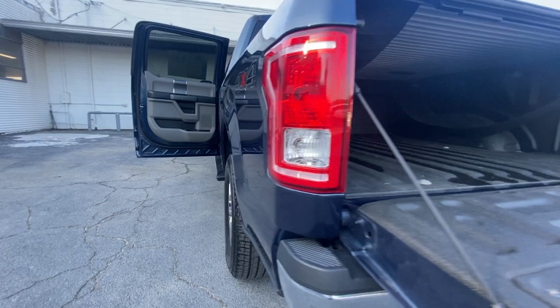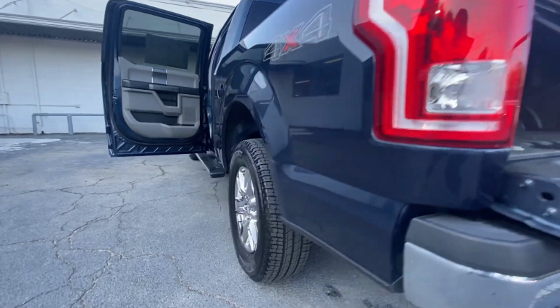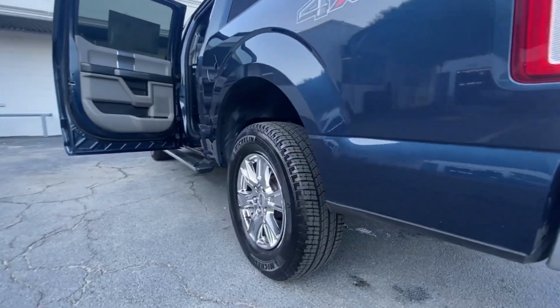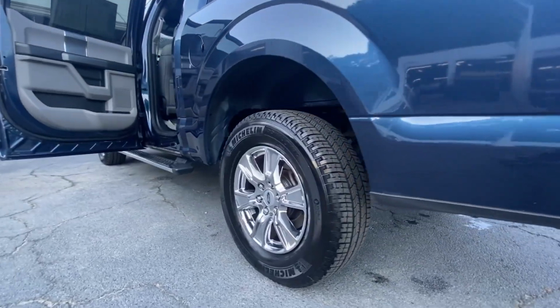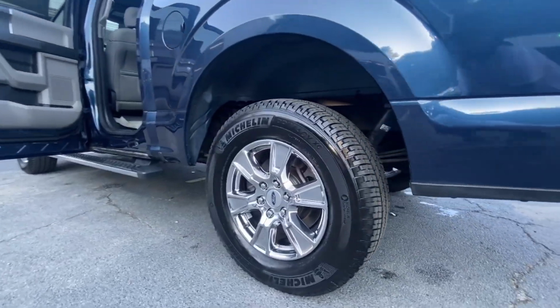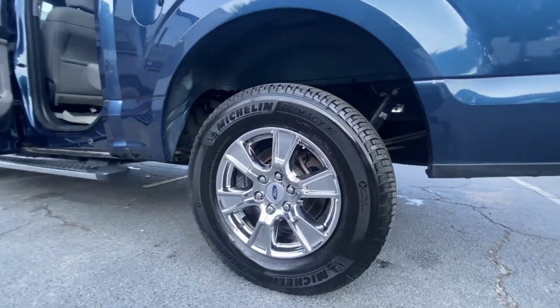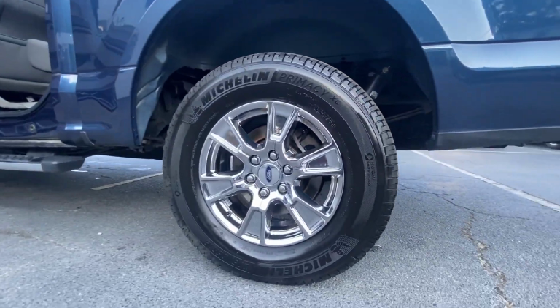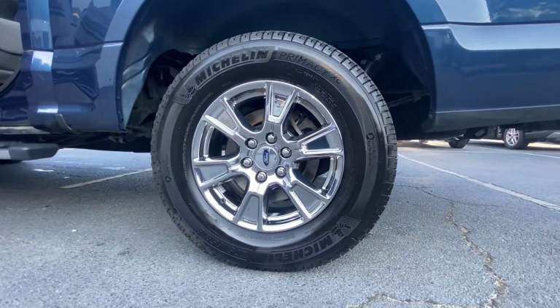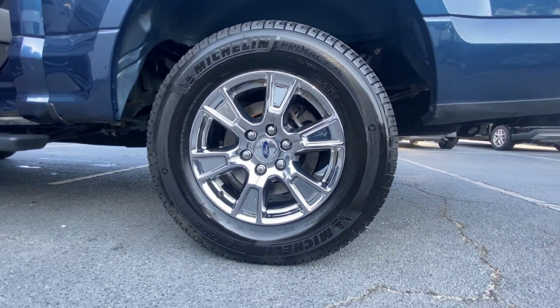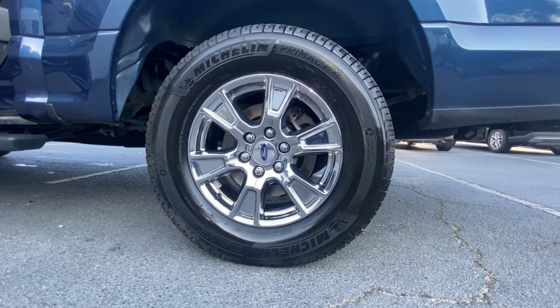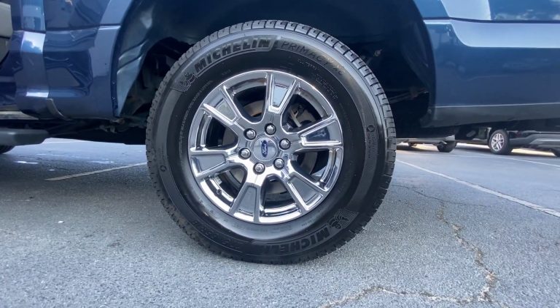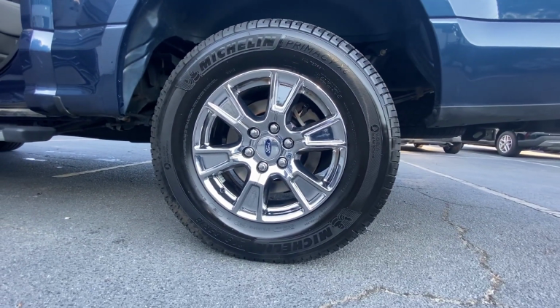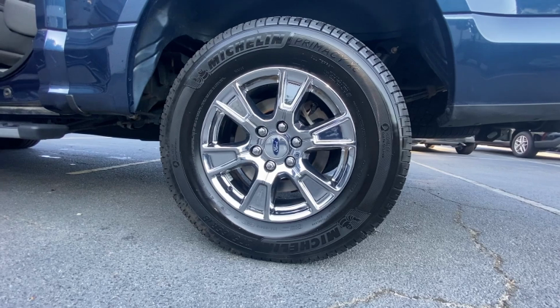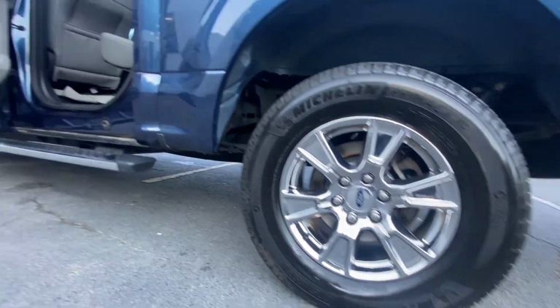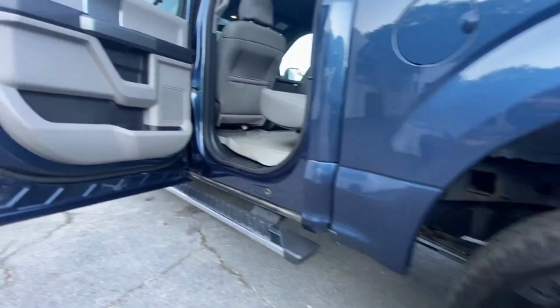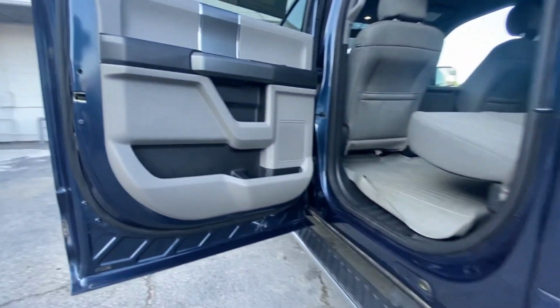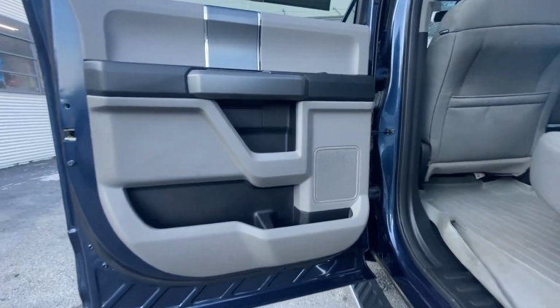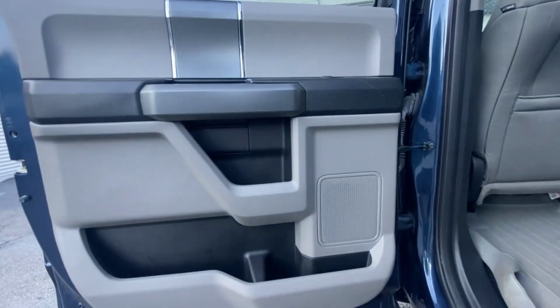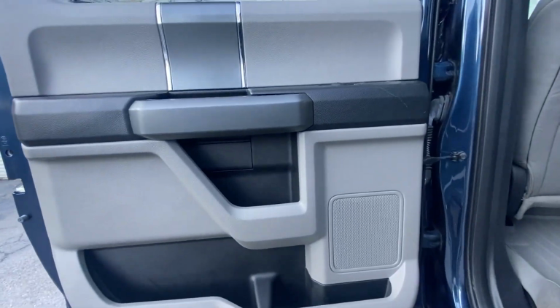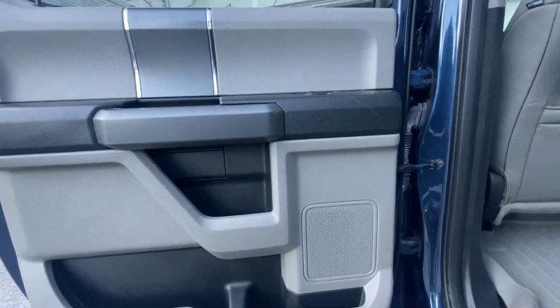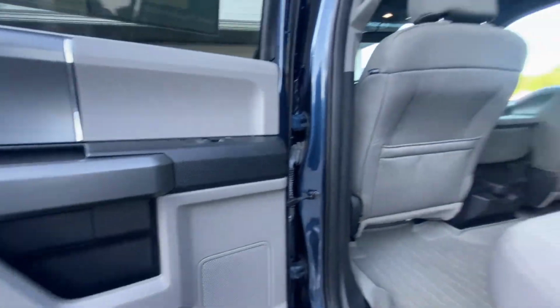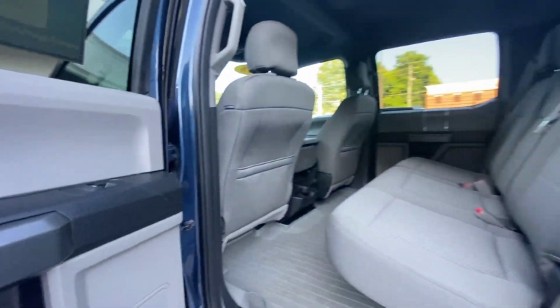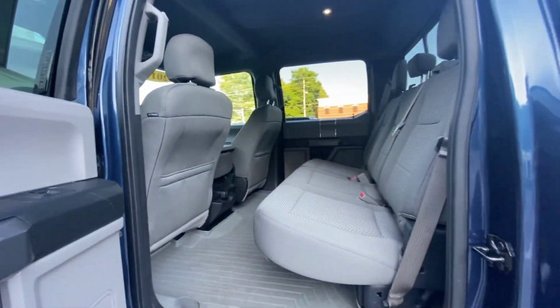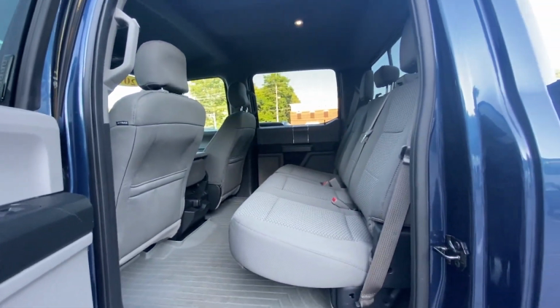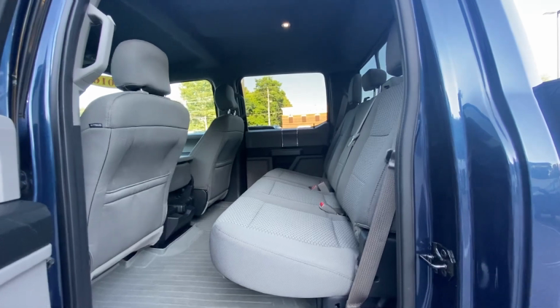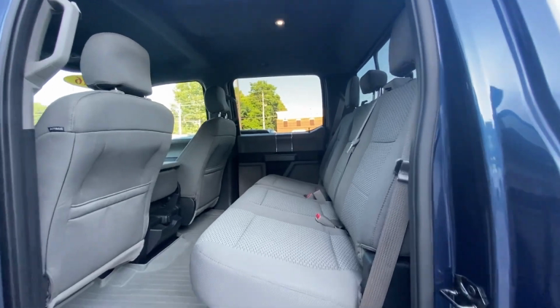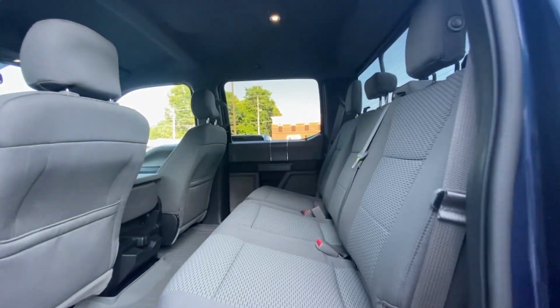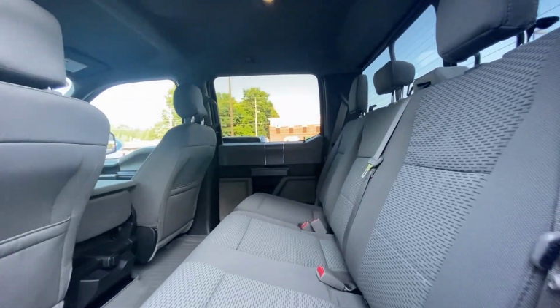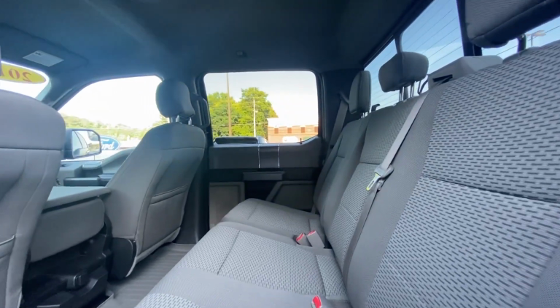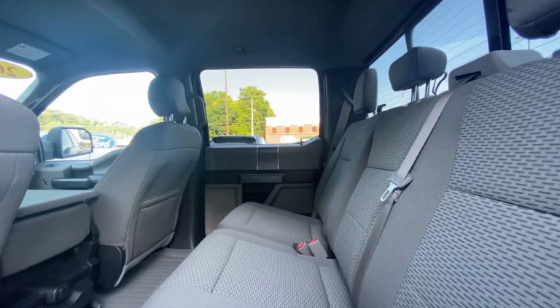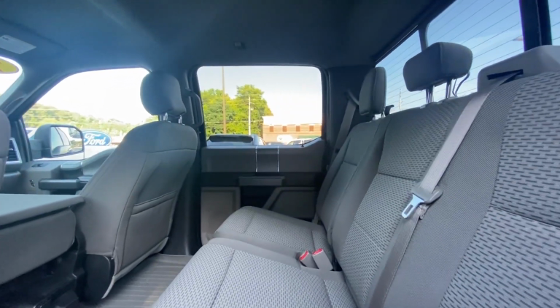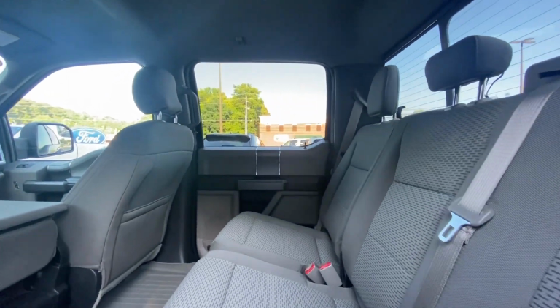Electronic stability control, intermittent wipers, traction control, passenger vanity mirror, tire pressure monitoring system, adjustable steering wheel, automatic headlights, AC, ABS, passenger airbag.